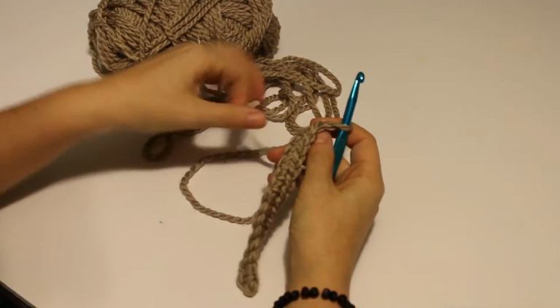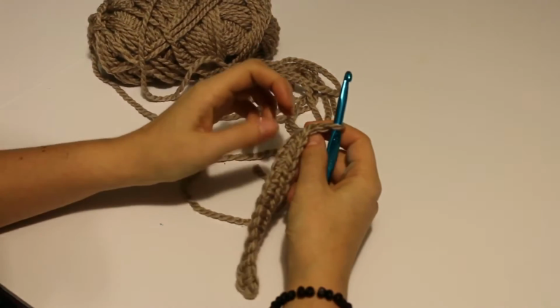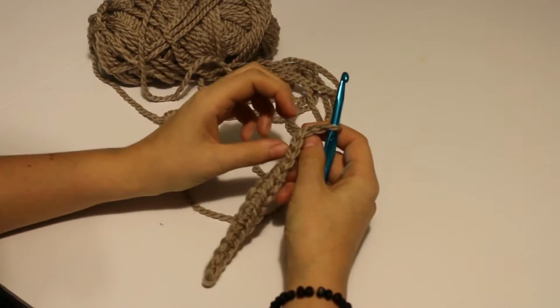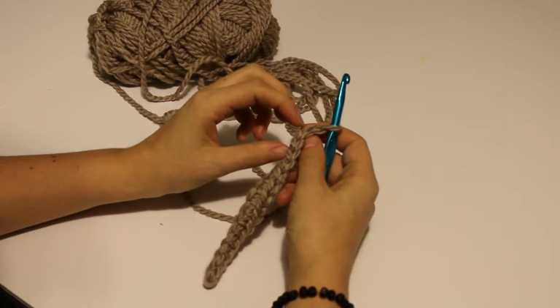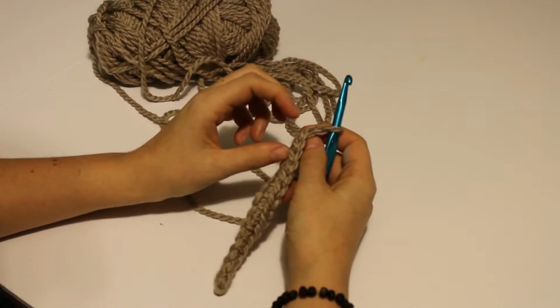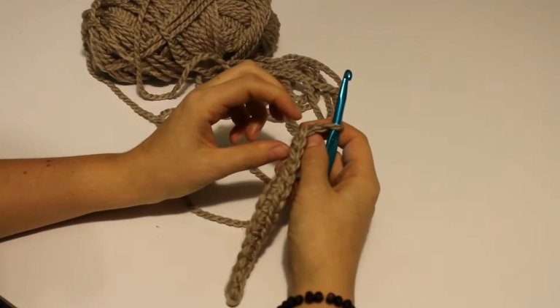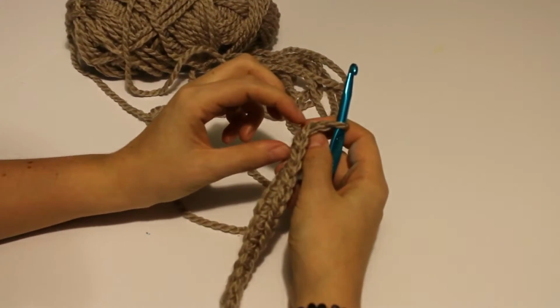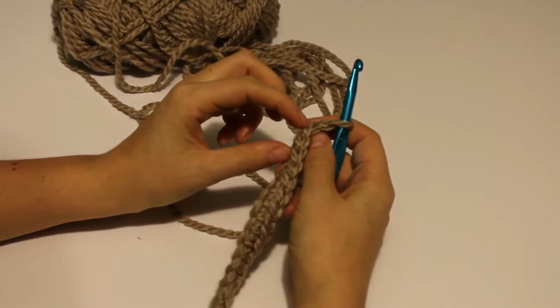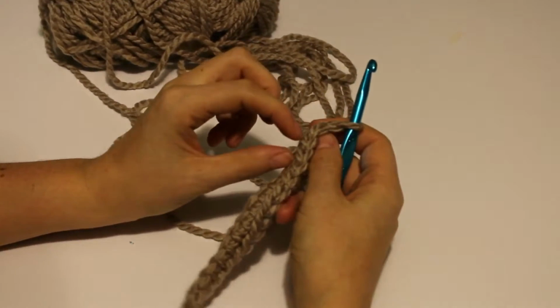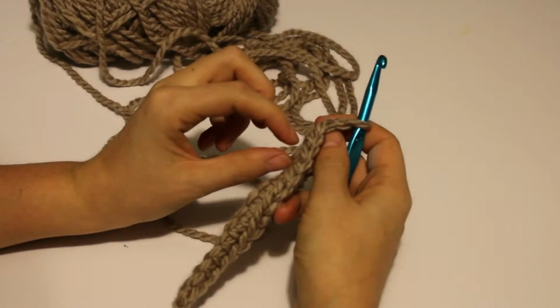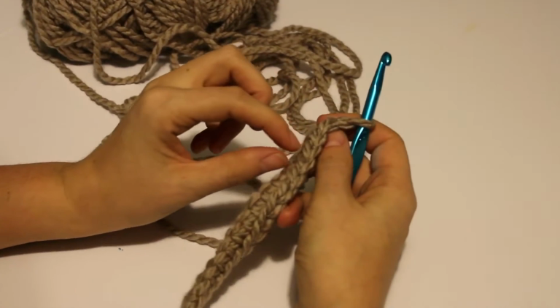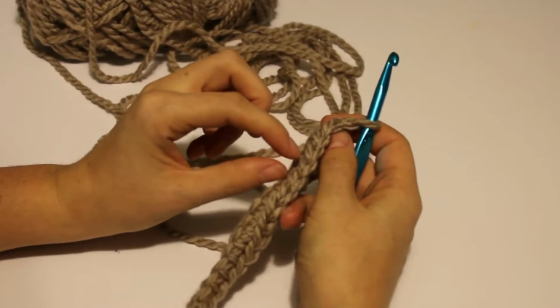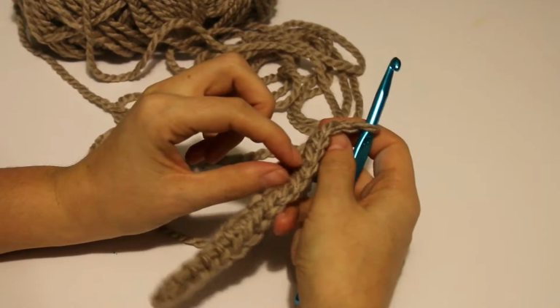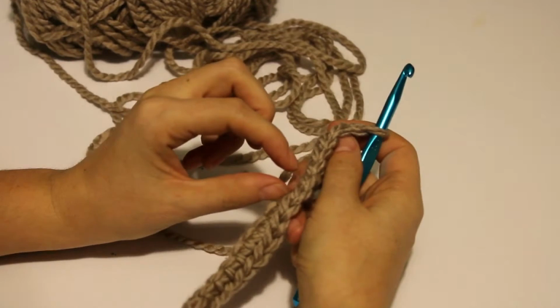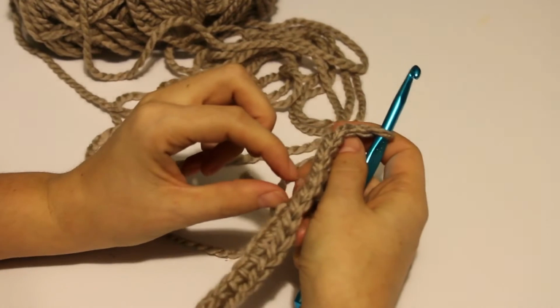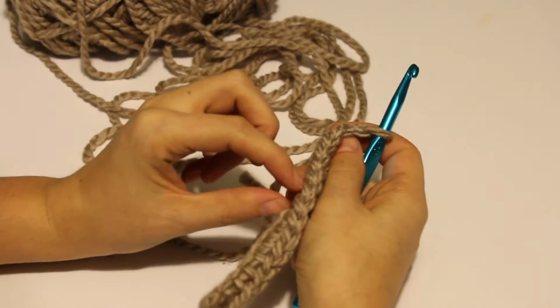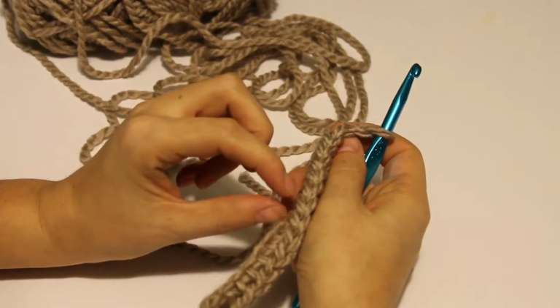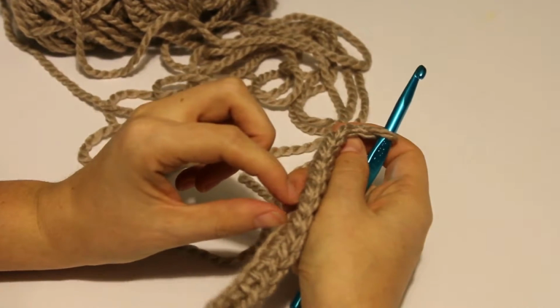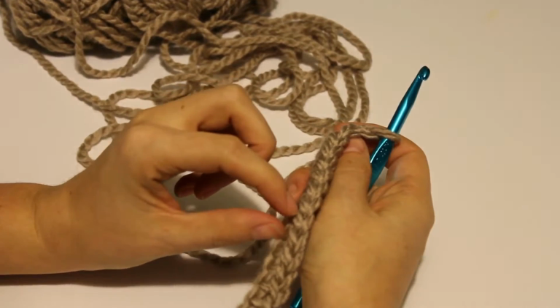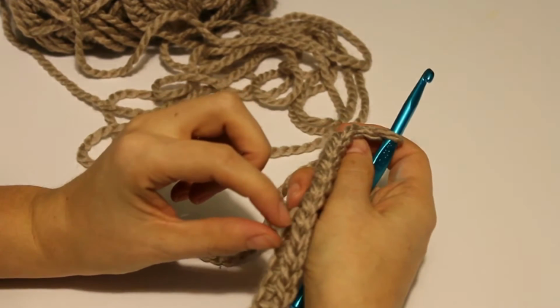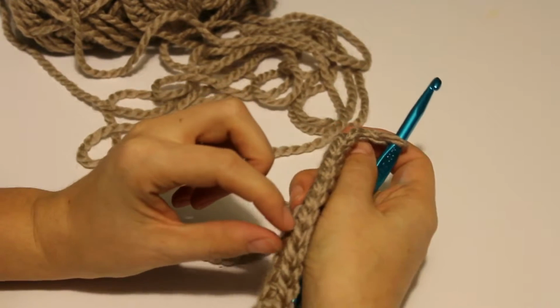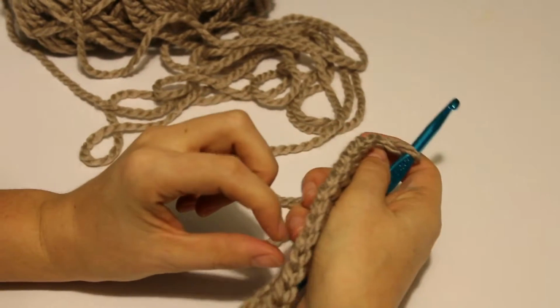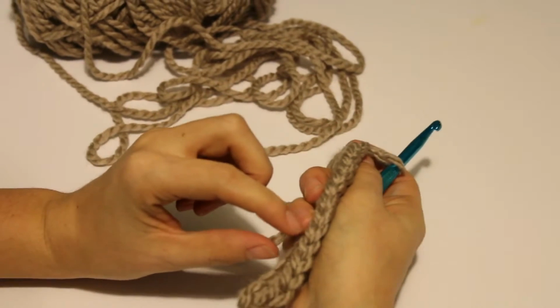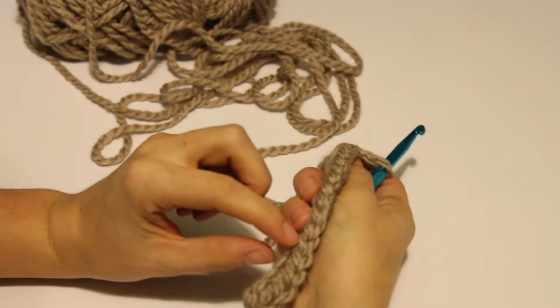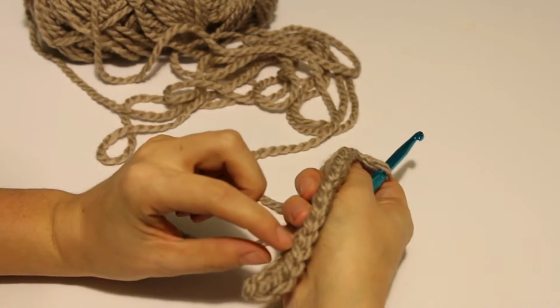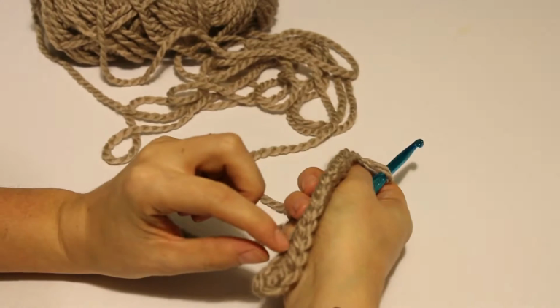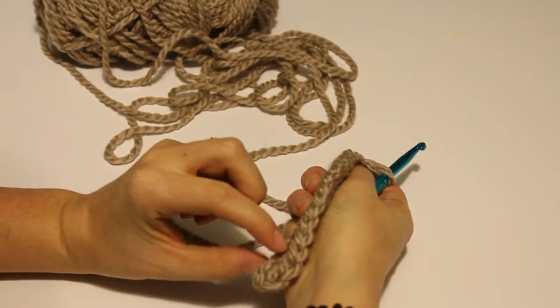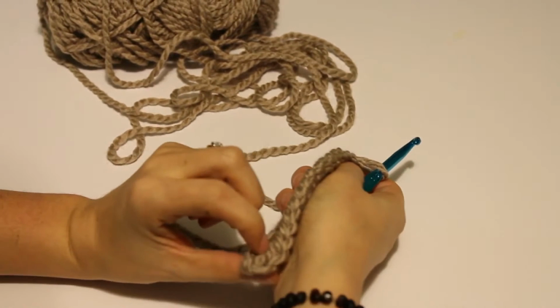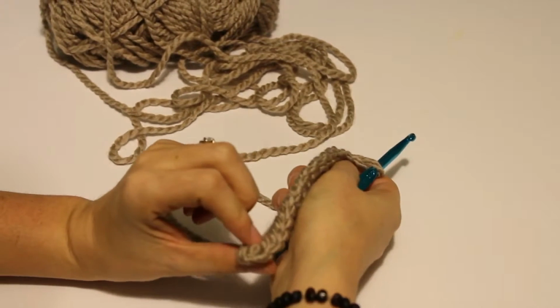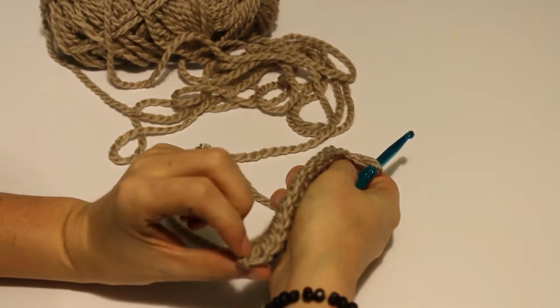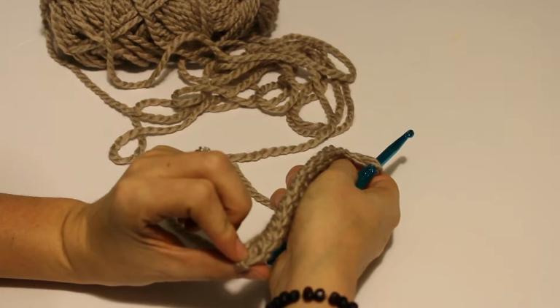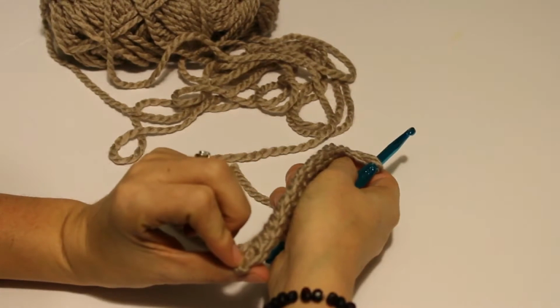Count each one — you should have 15. 1, 2, 3, 4, 5, 6, 7, 8, 9, 10, 11, 12, 13, 14, 15.